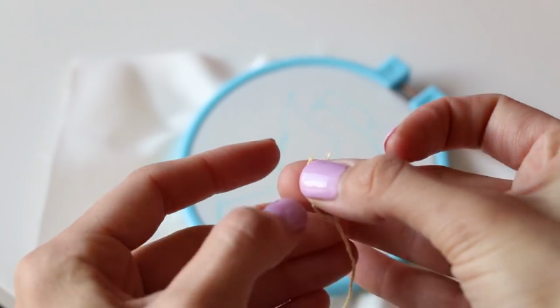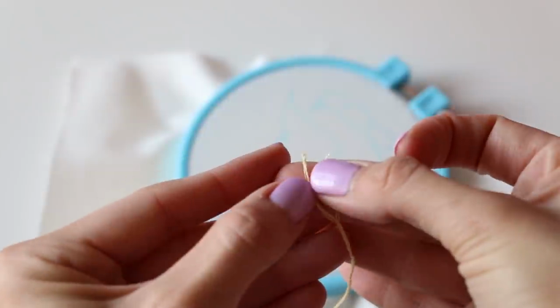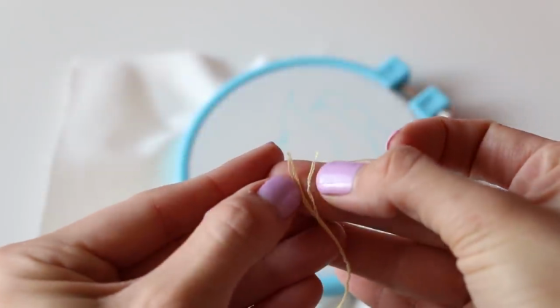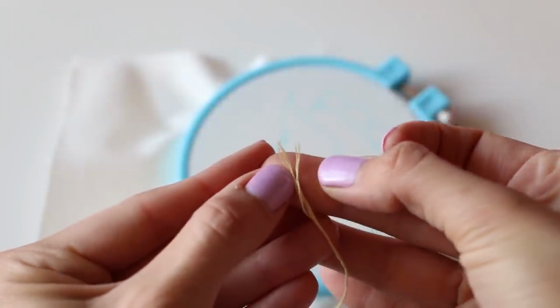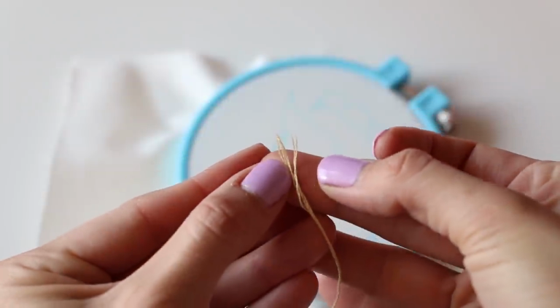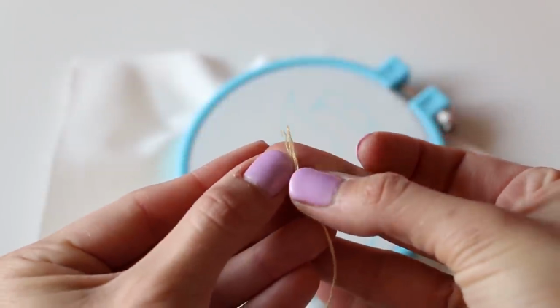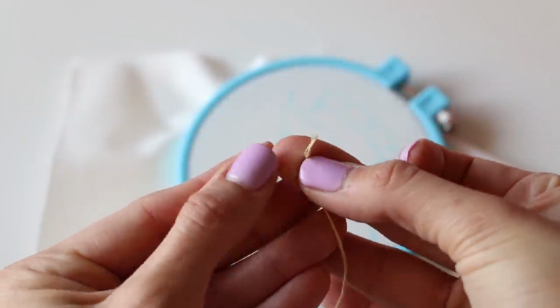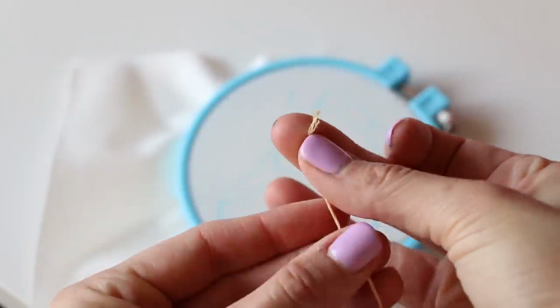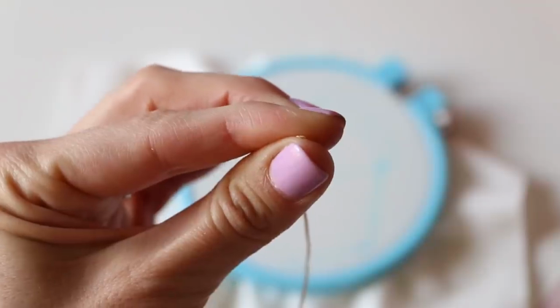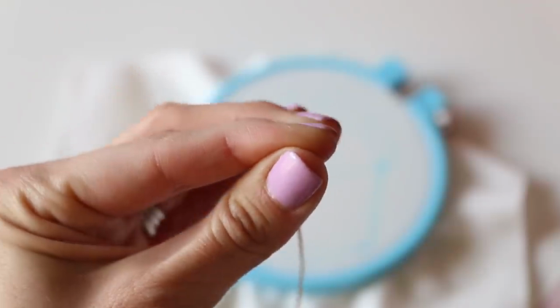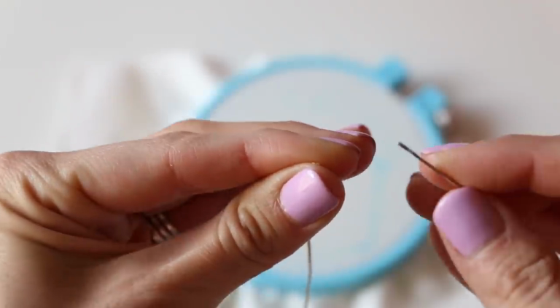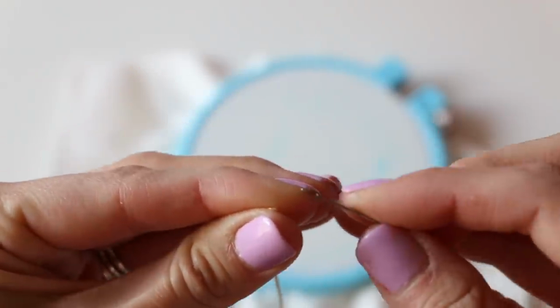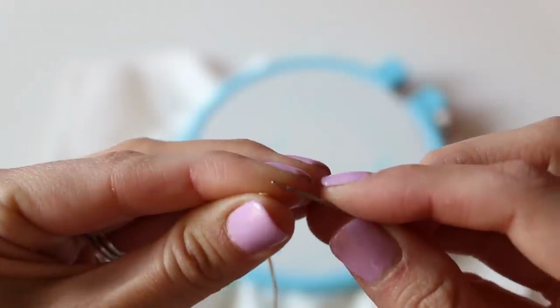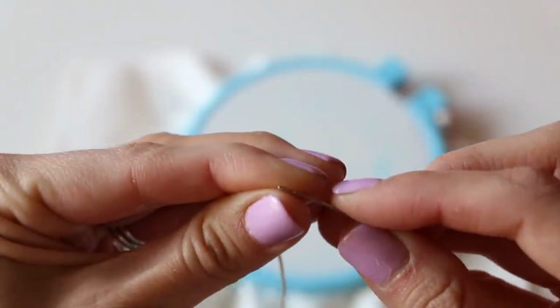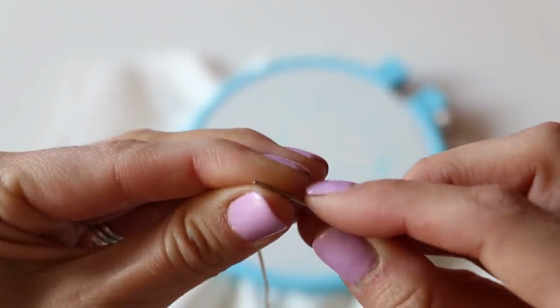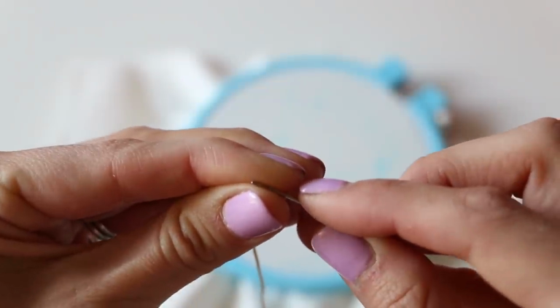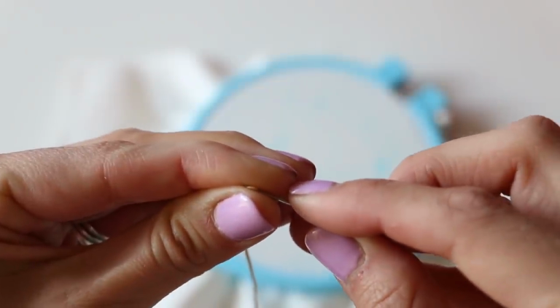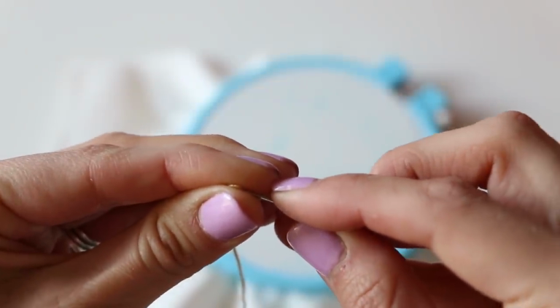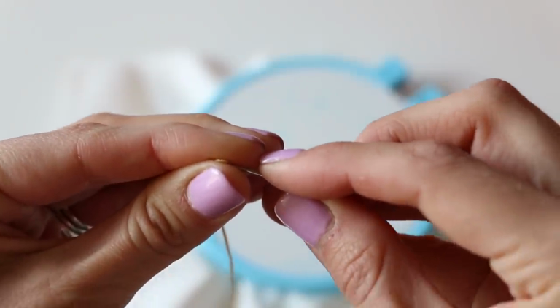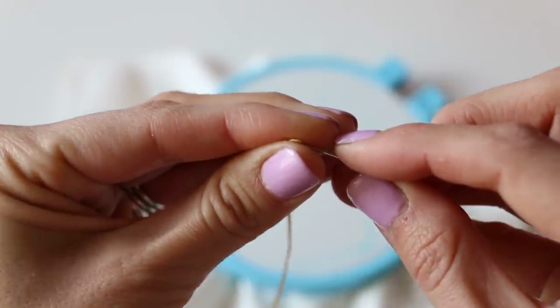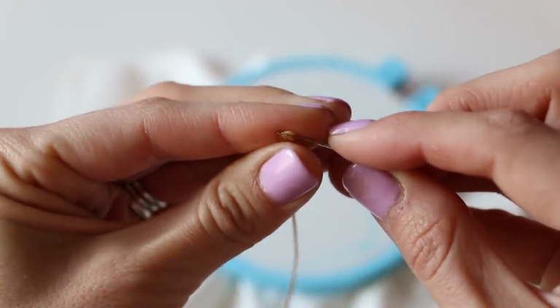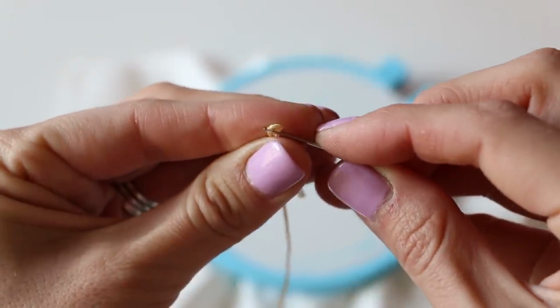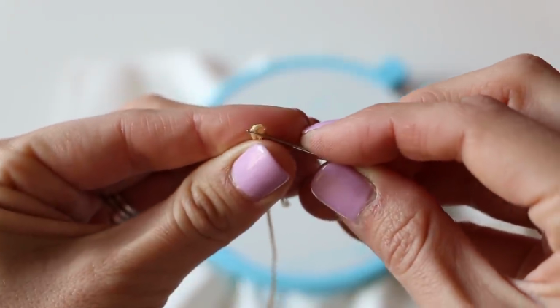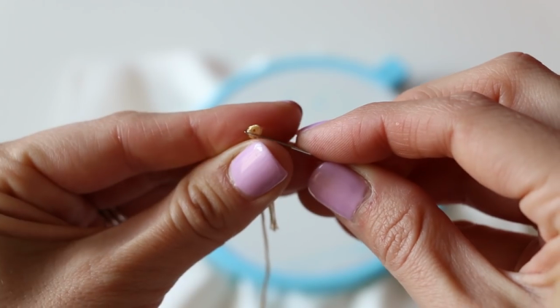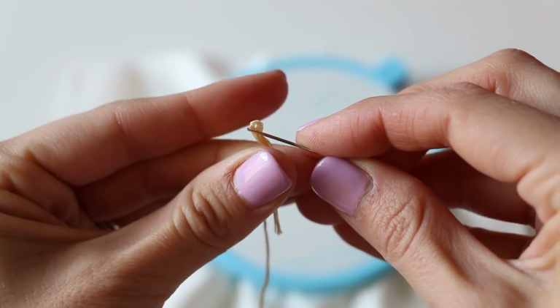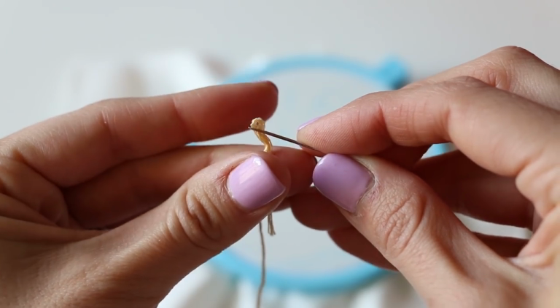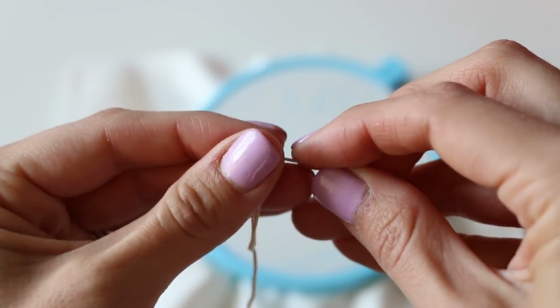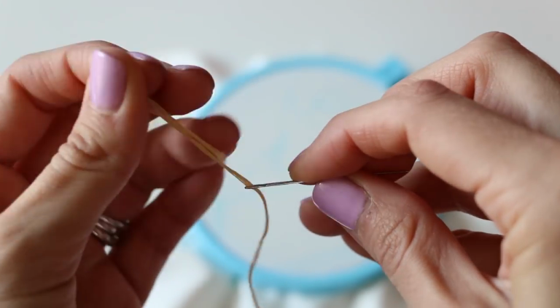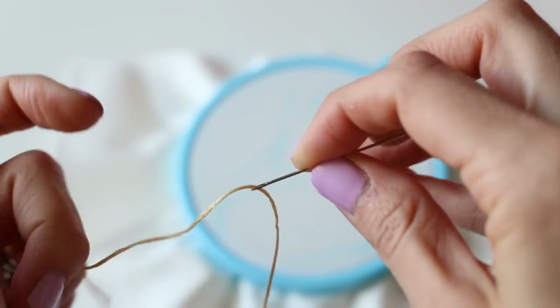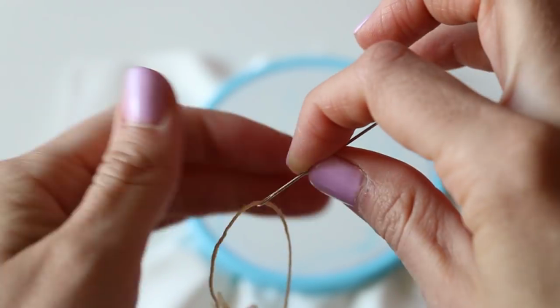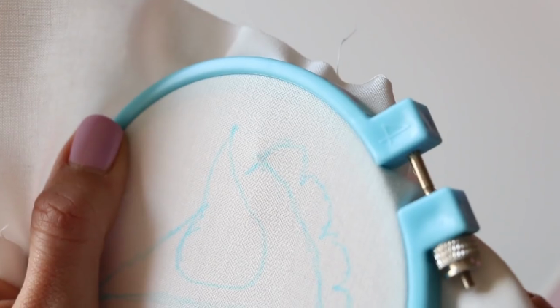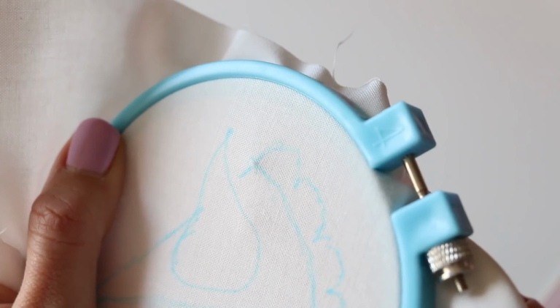You can see here how the floss splits. I'm going to keep all the strands together for this project, but you can also split it if you want a finer look. To thread the needle, create a small loop between your fingers and put that loop through your embroidery needle — that helps thread it a little bit easier.